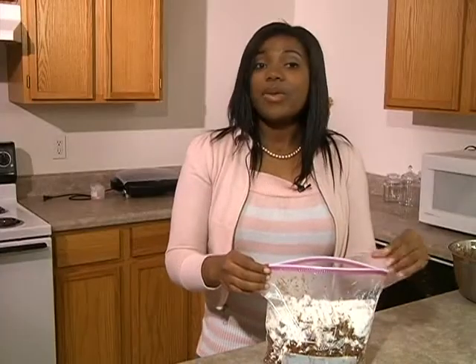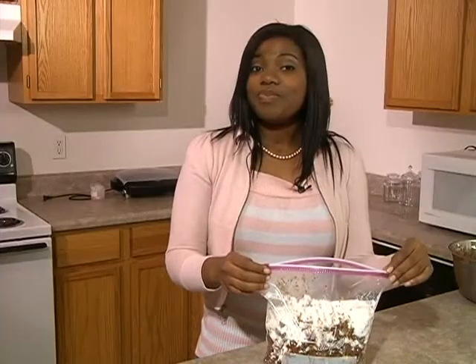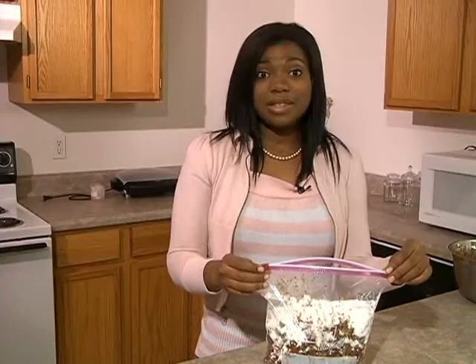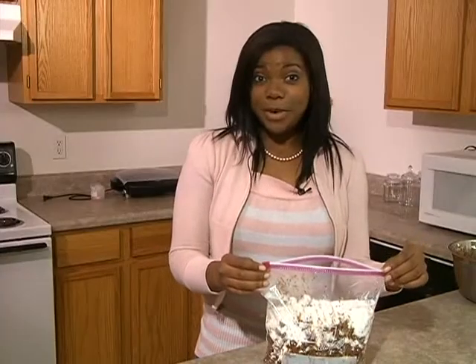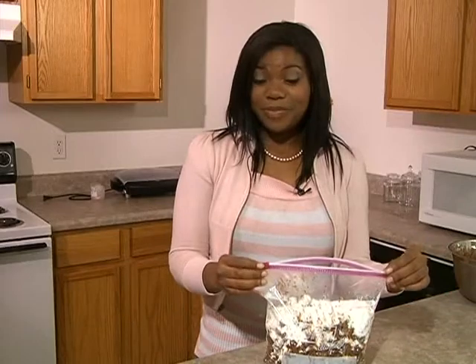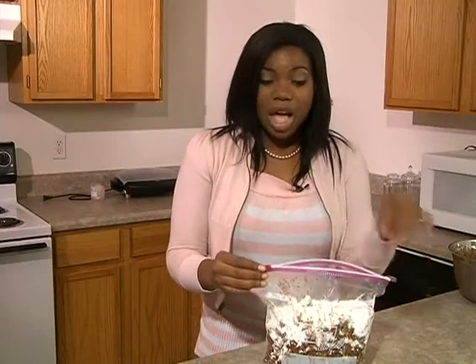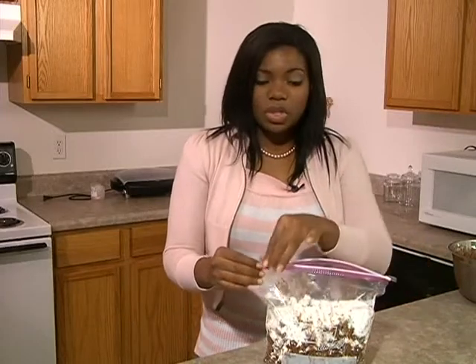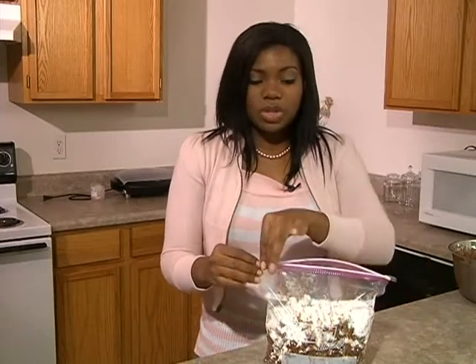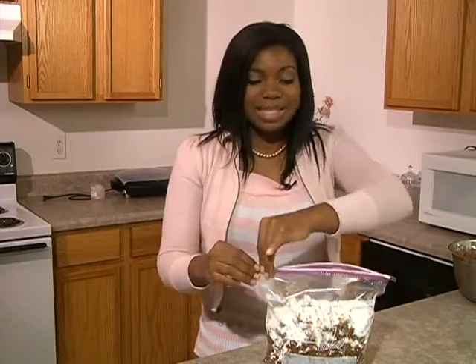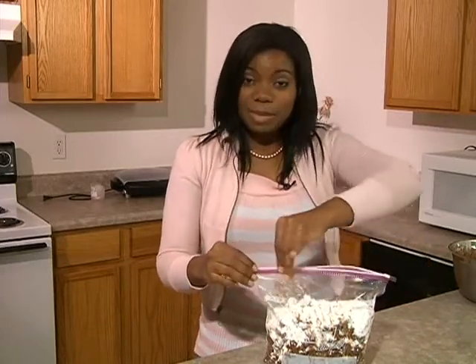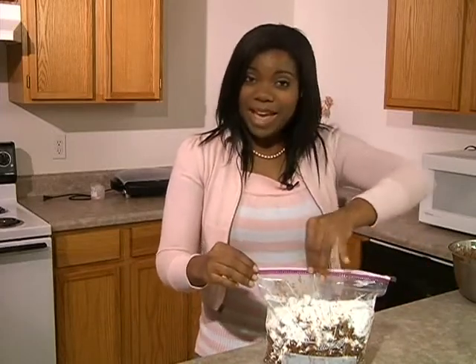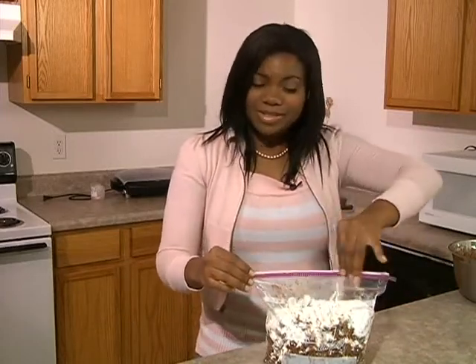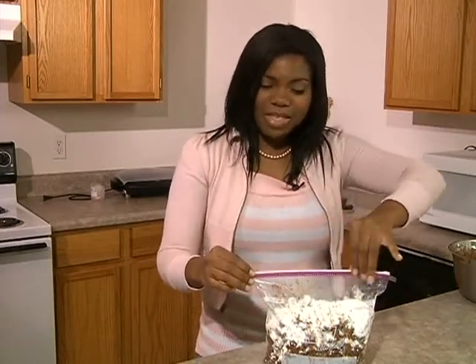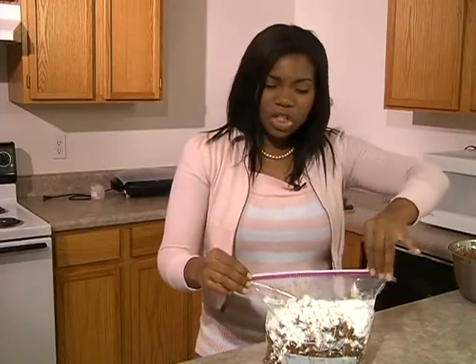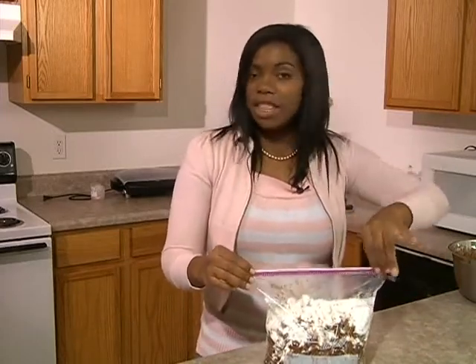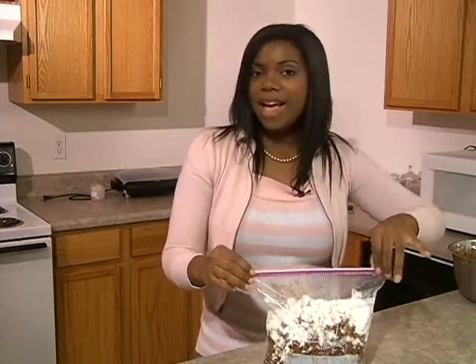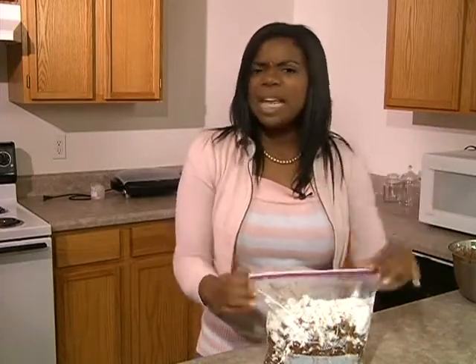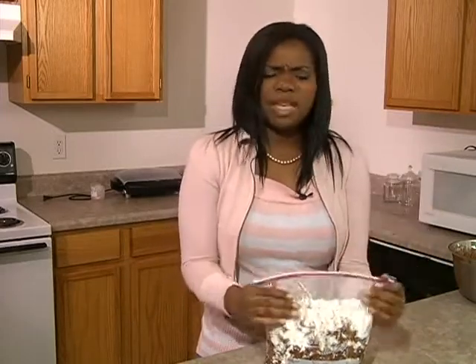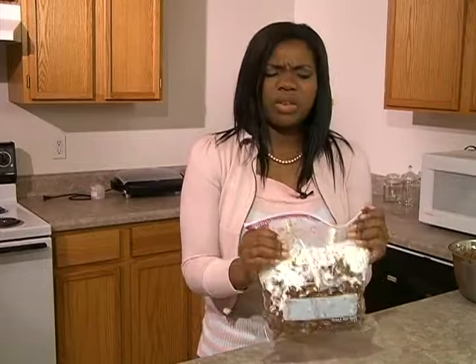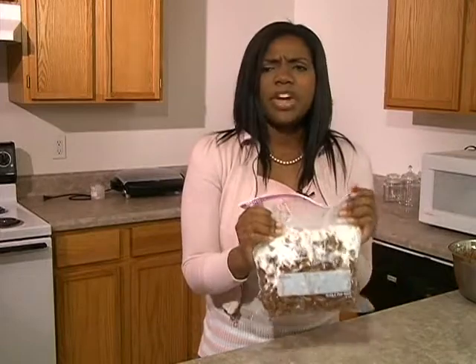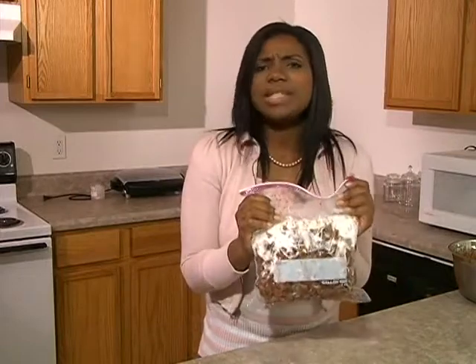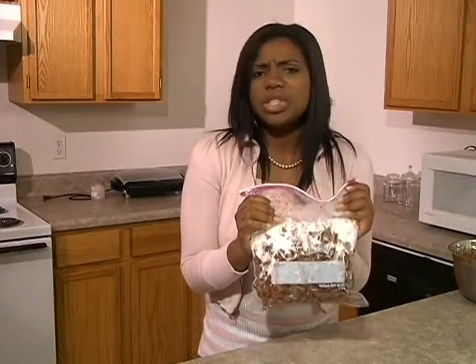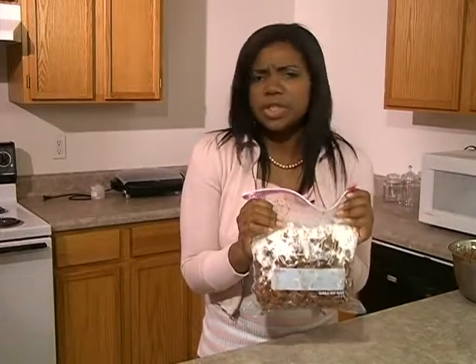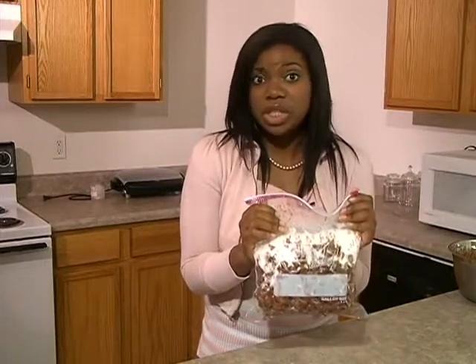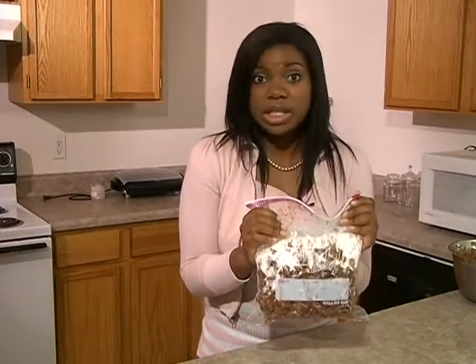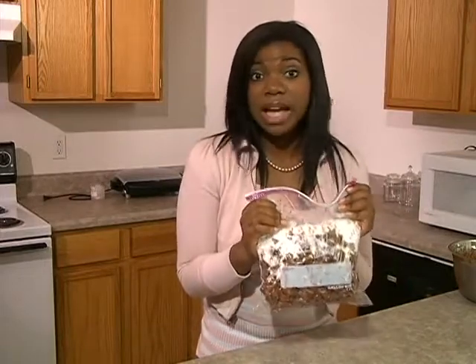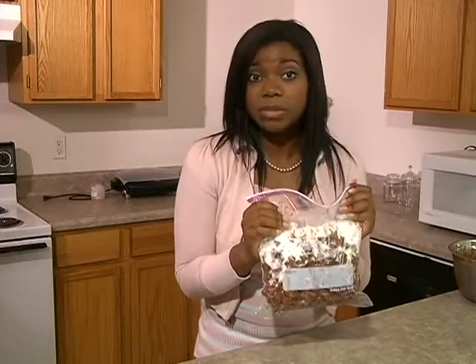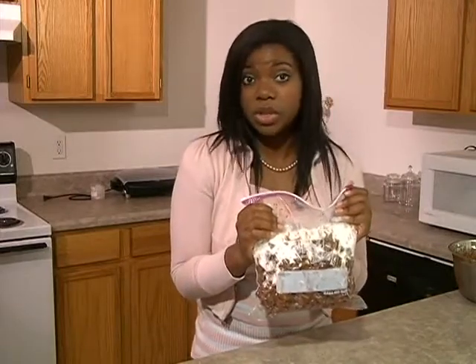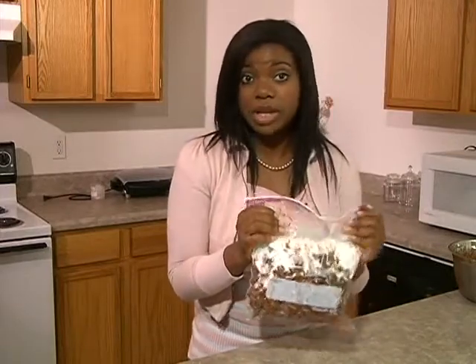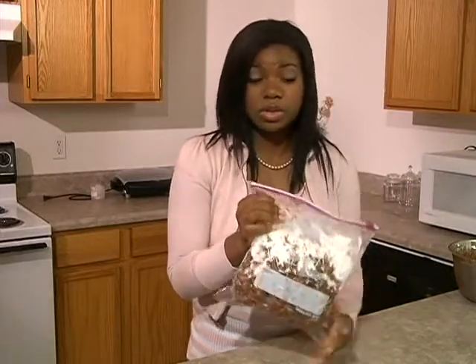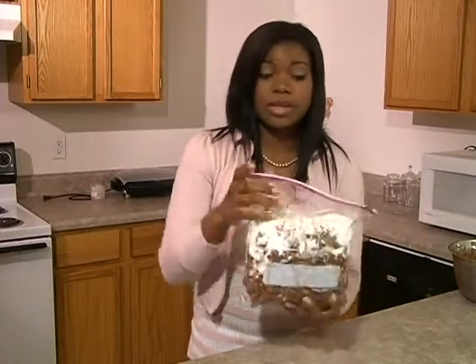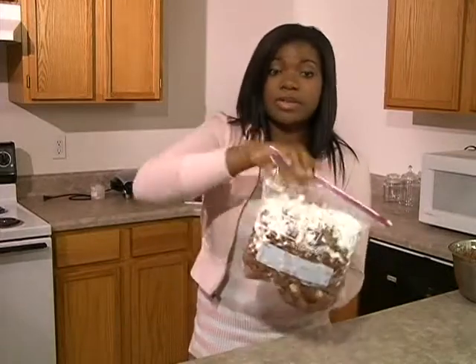Now is the fun part. What you do is zip up the bag and then shake the bag up, and you can get rid of all your mid-semester frustrations. I know I have them, so I'm sure you guys do as well. Ready?